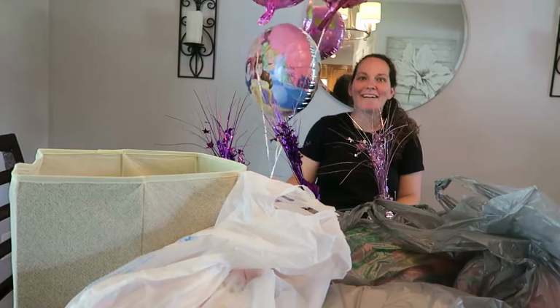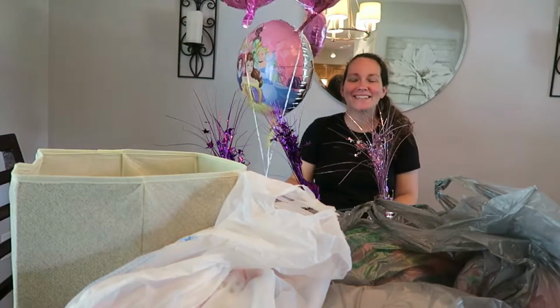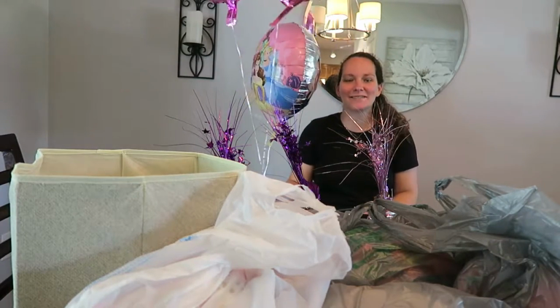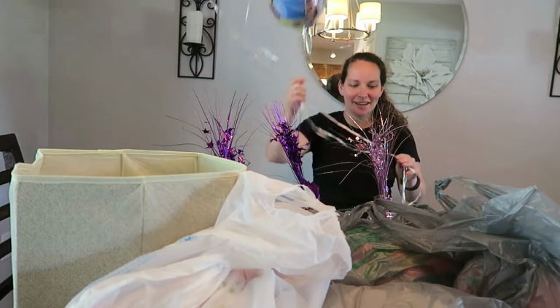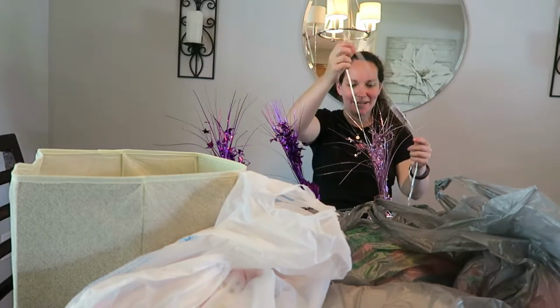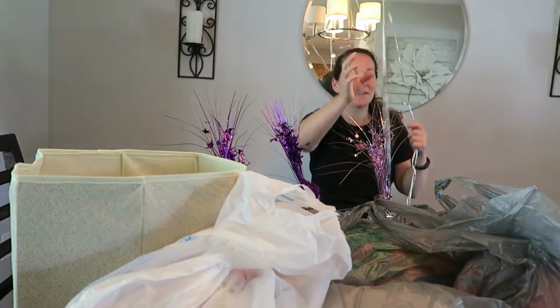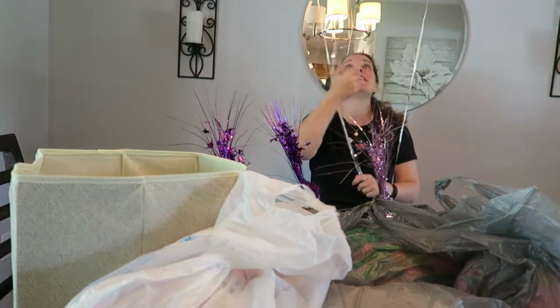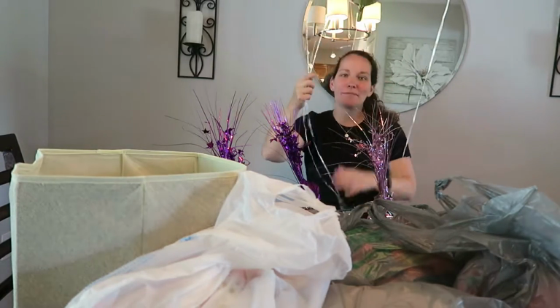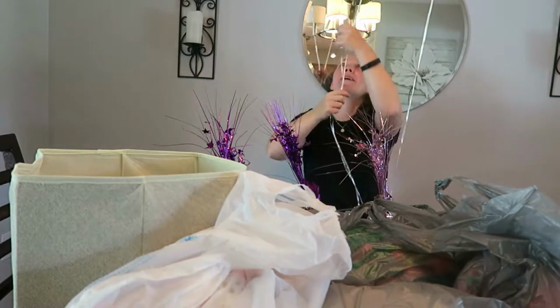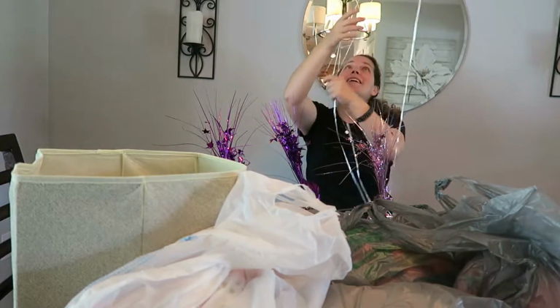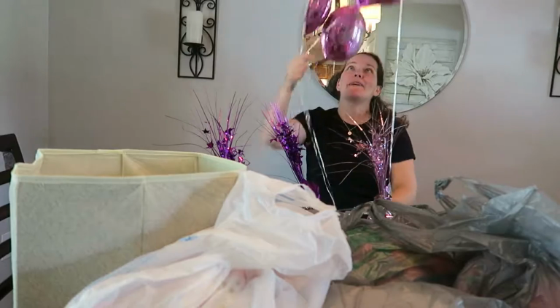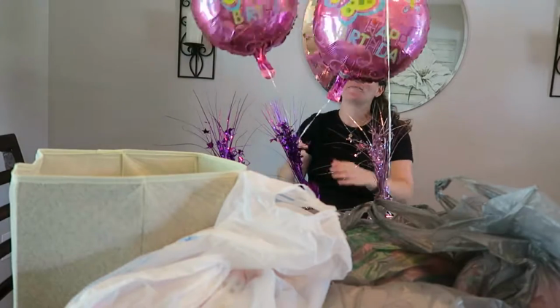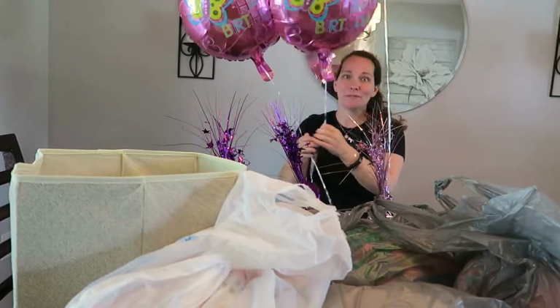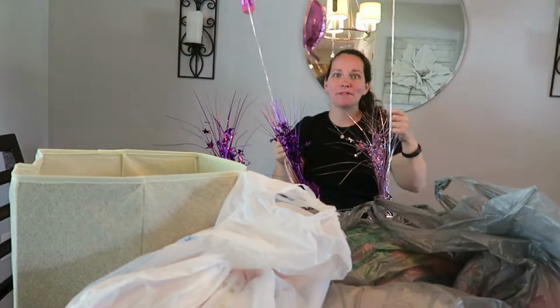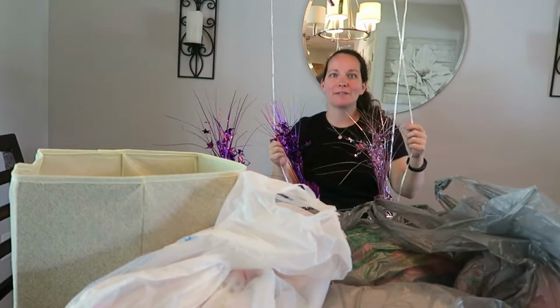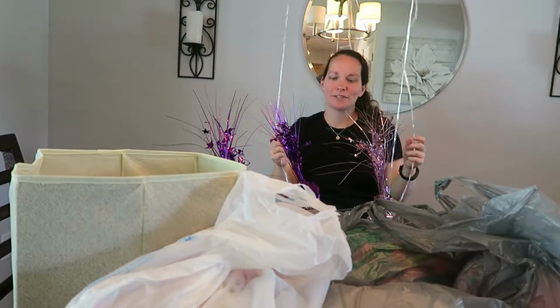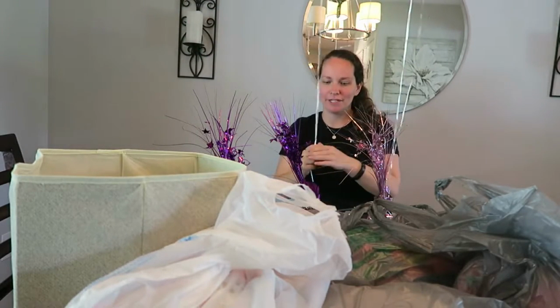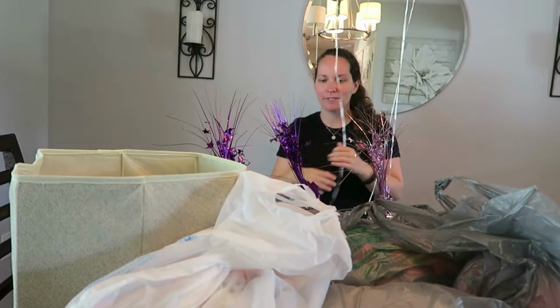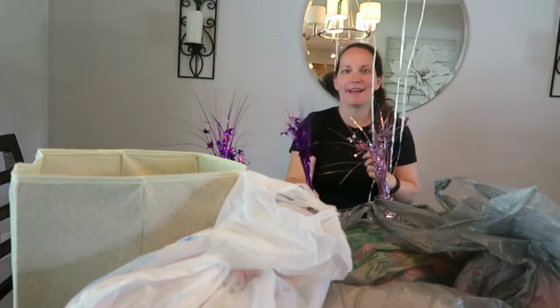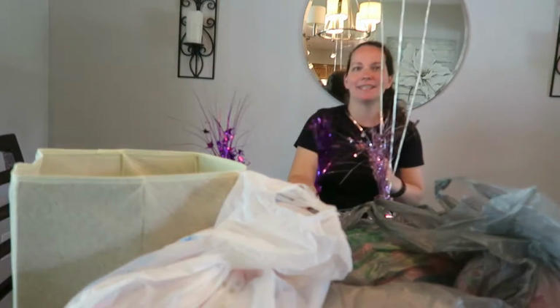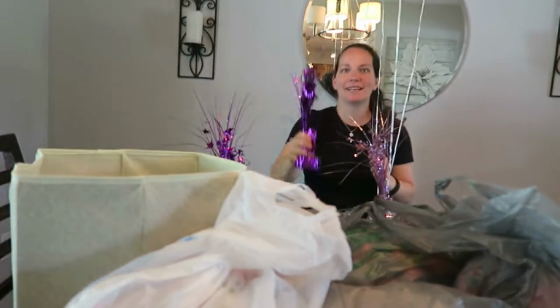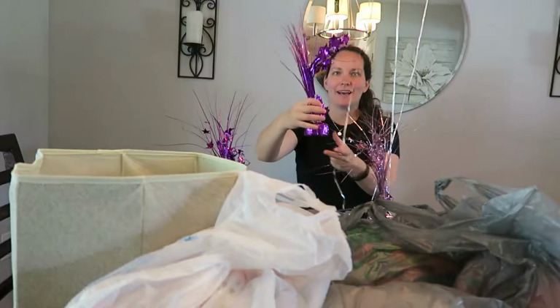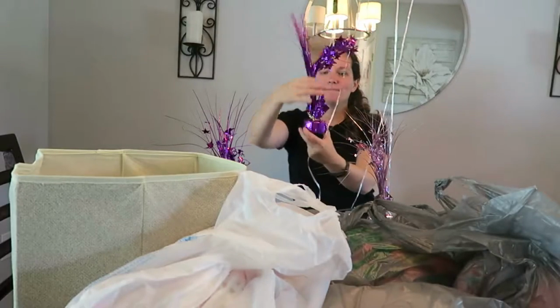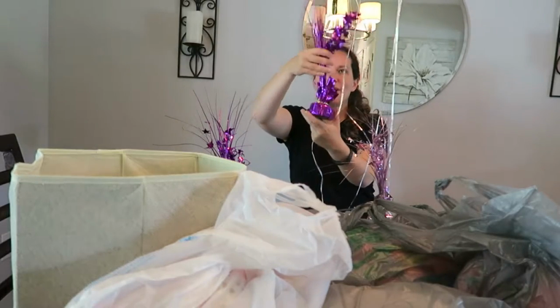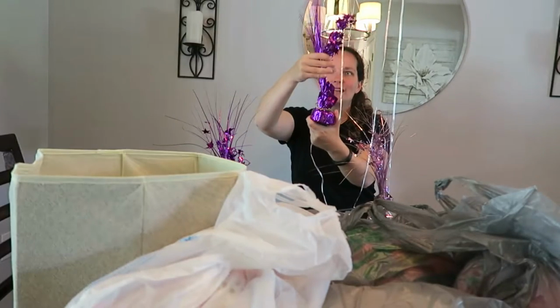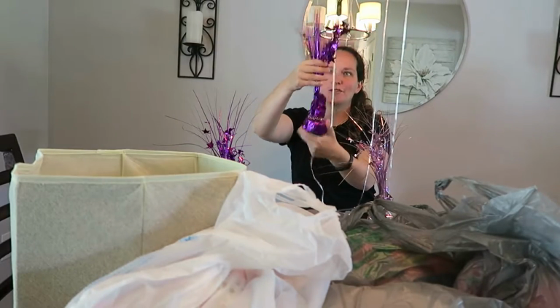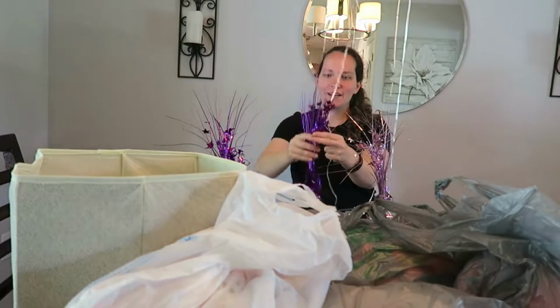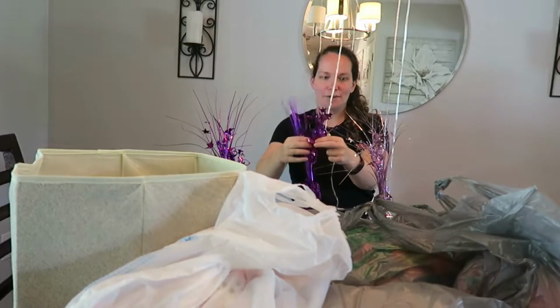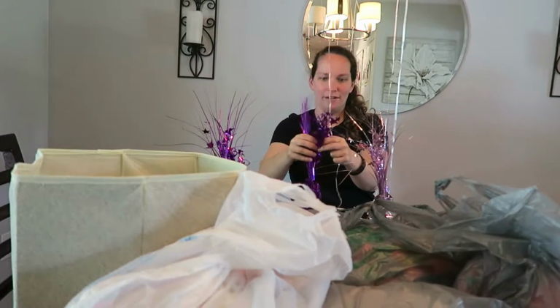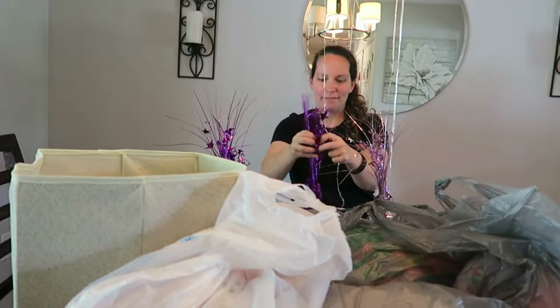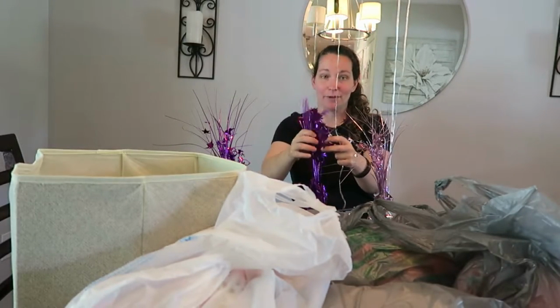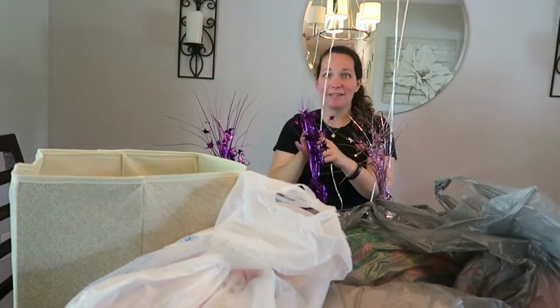Hi everyone! This is Lisa Ruschuk and I'm planning my daughter's second birthday party. I got her some balloons — three balloons from the dollar store because there's going to be three tables, and I have these weights I got at the dollar store. I kind of use these for all the birthday parties.